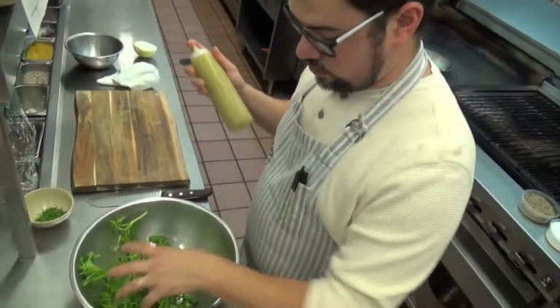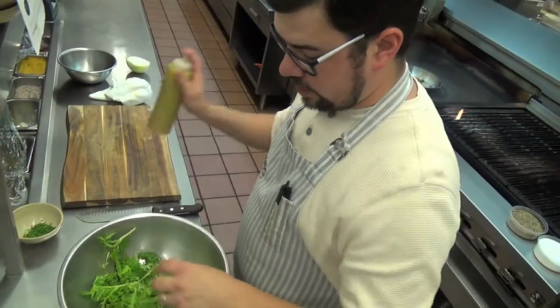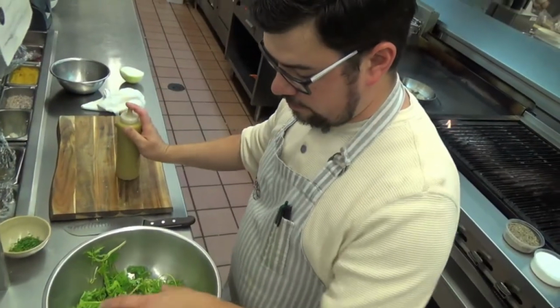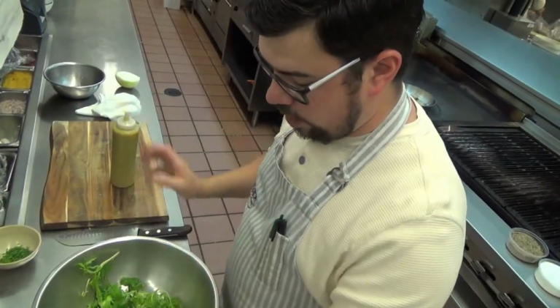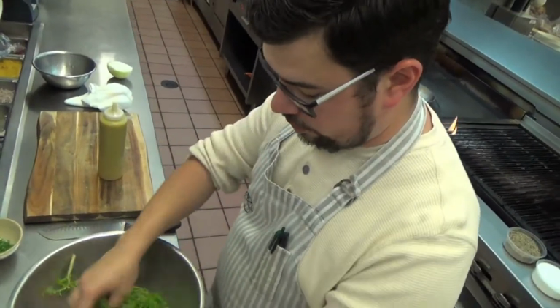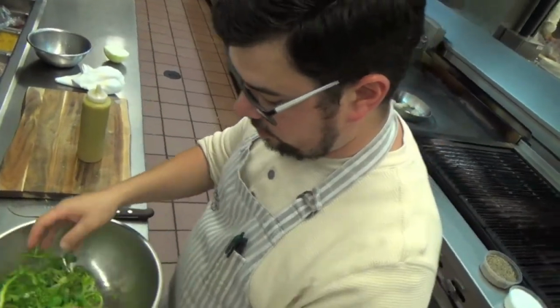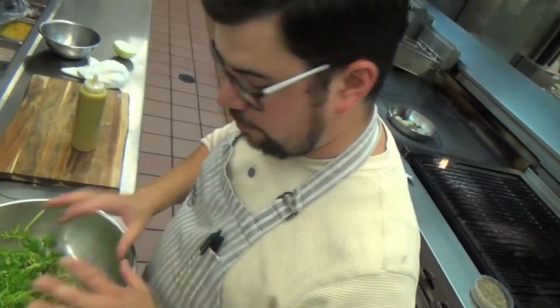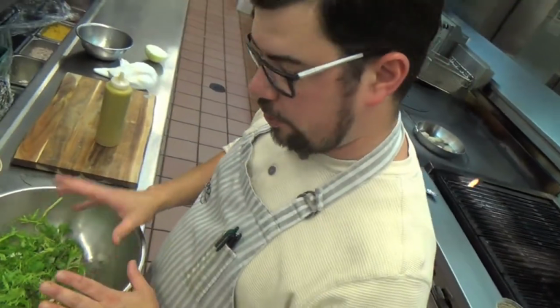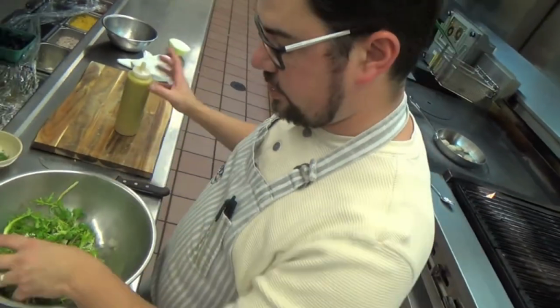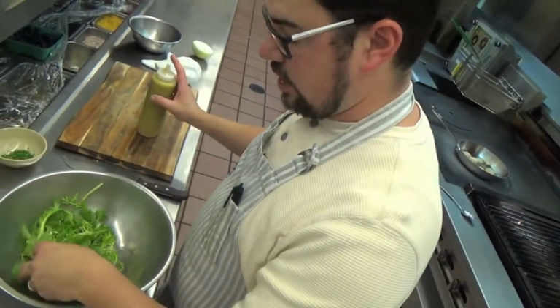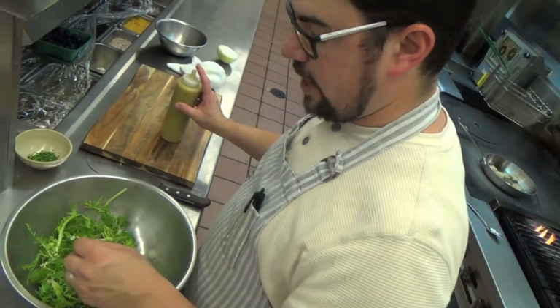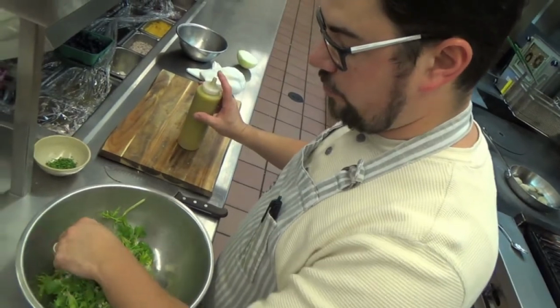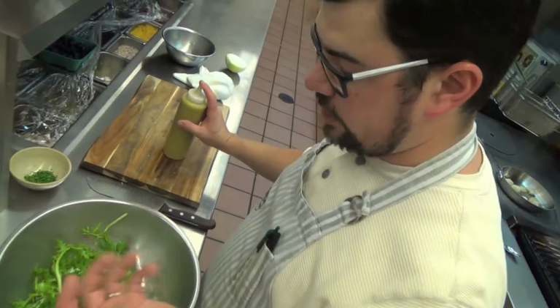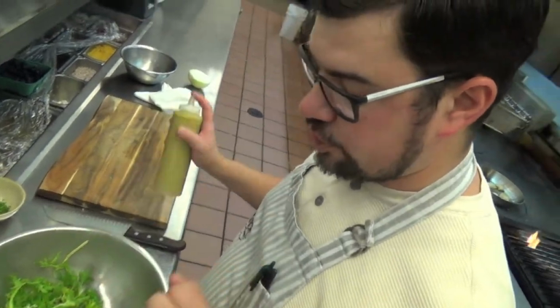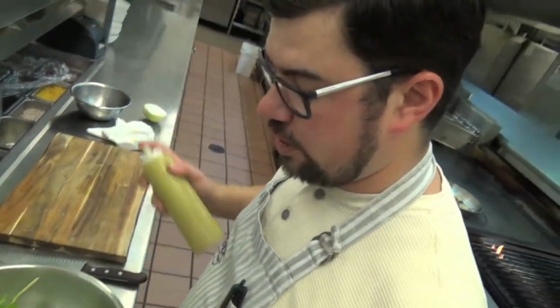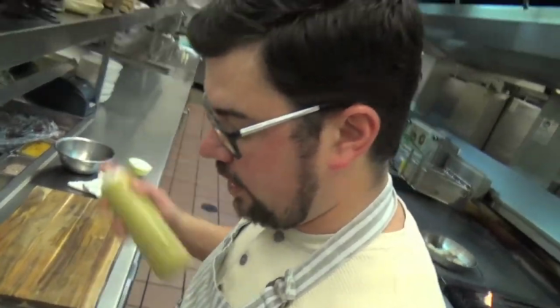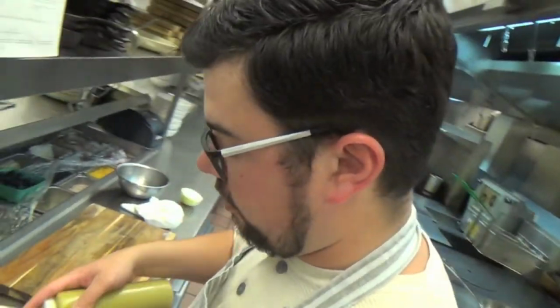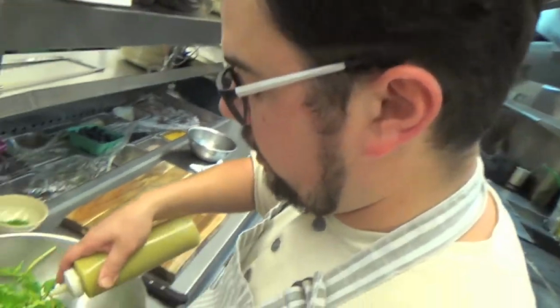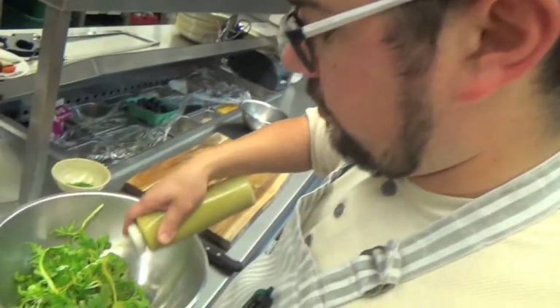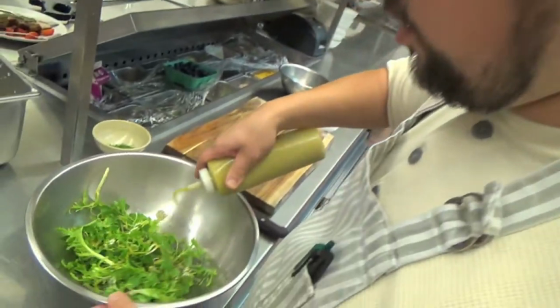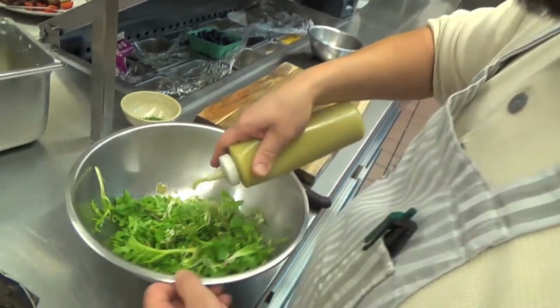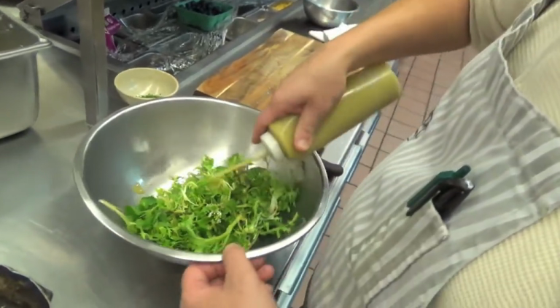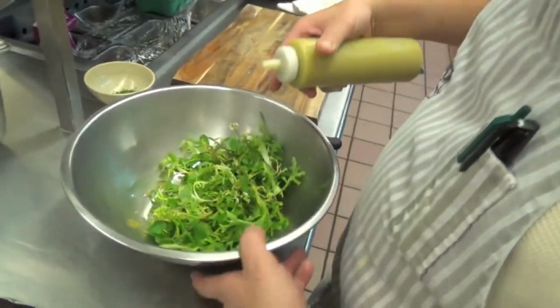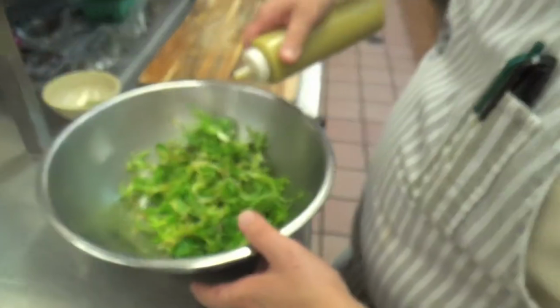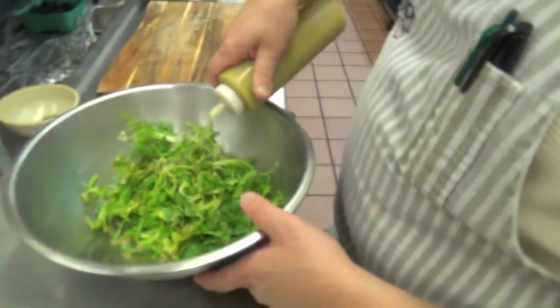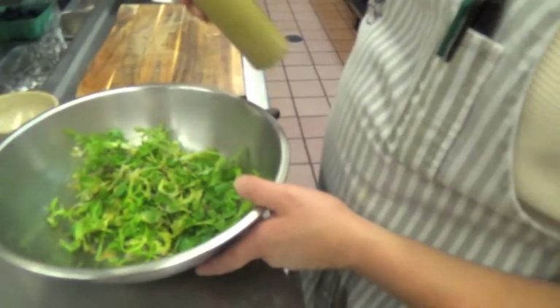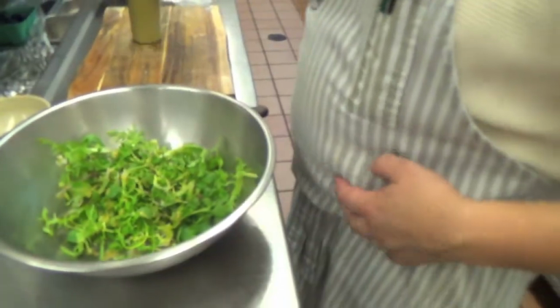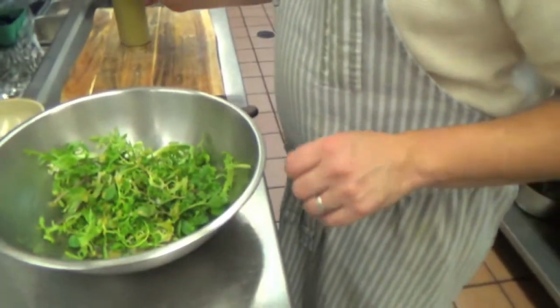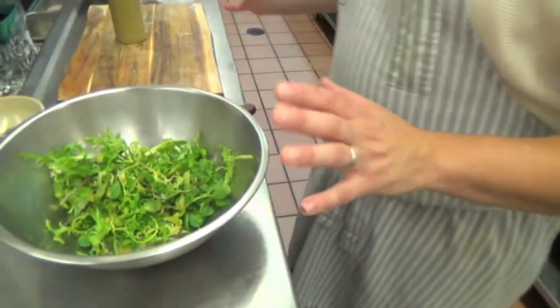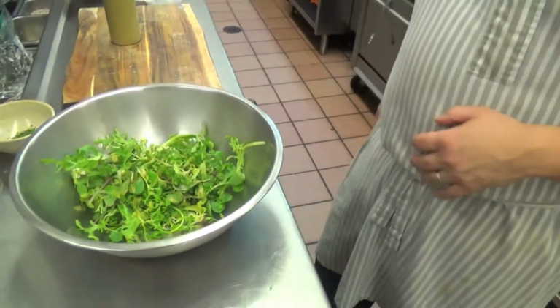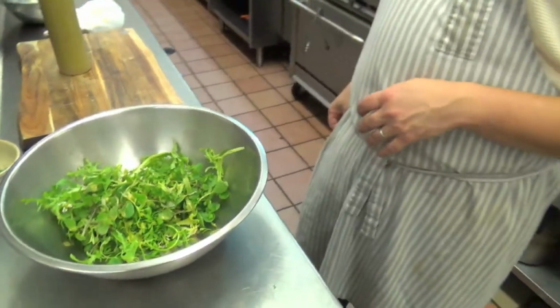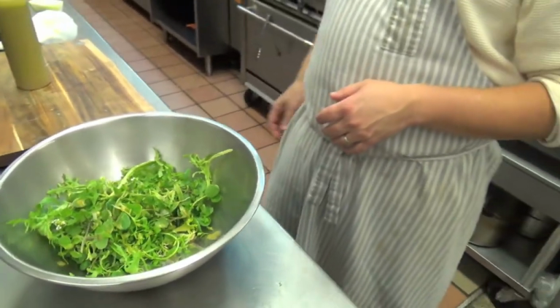We've got some wild watercress here, some peppercress from Hannibal Farms, and then just shoots of grise. We're going to dress it with a herb dressing which we've made with a little red wine vinegar.